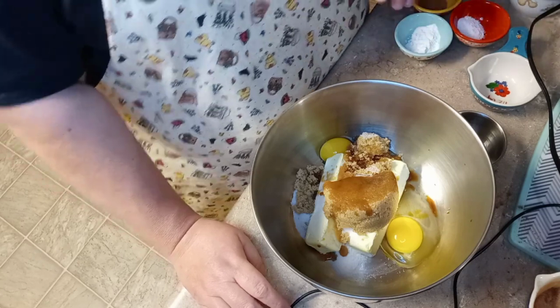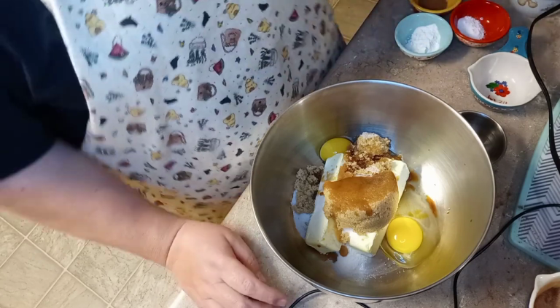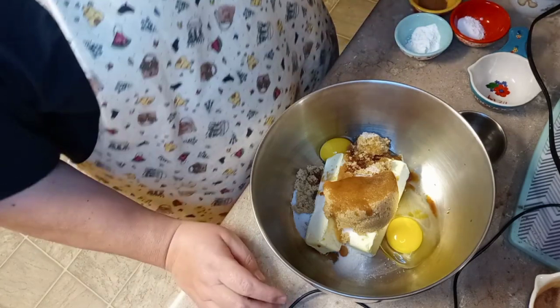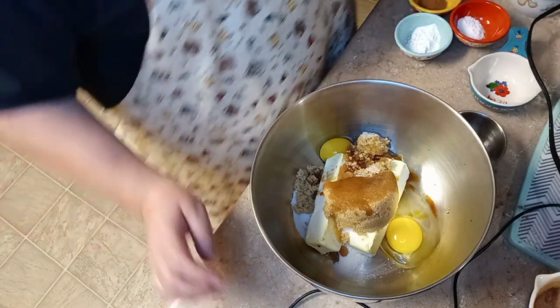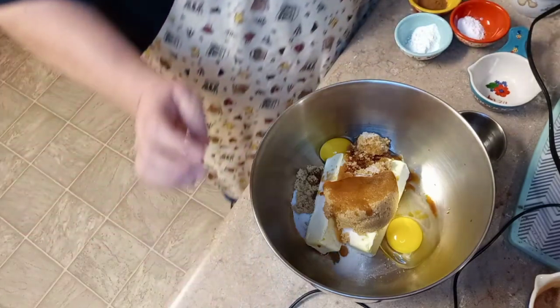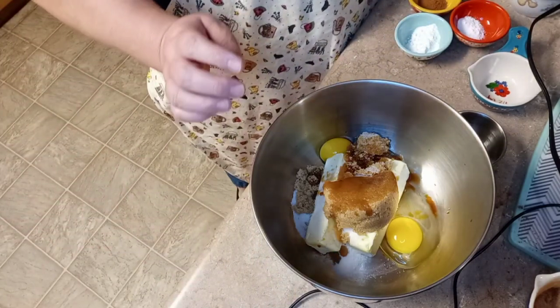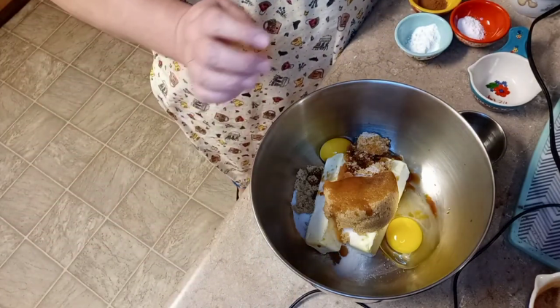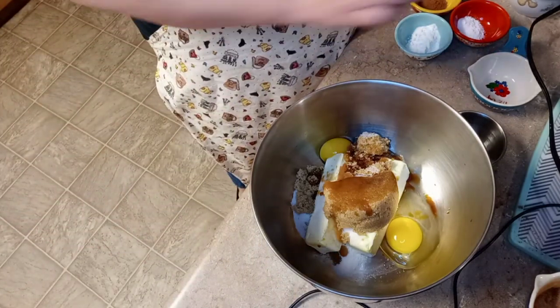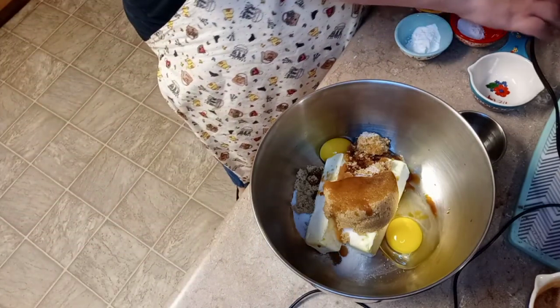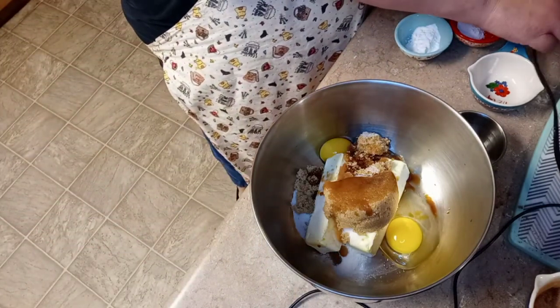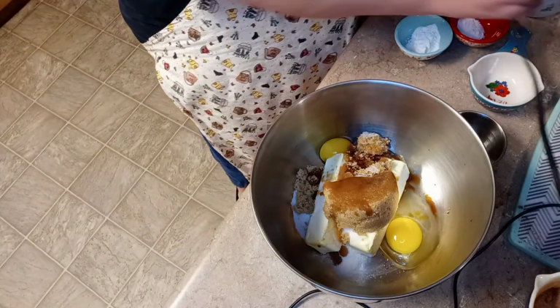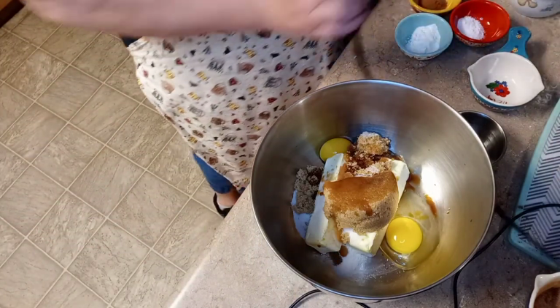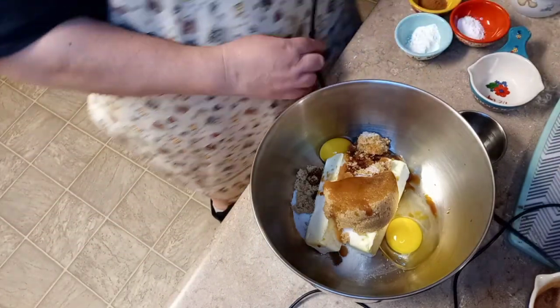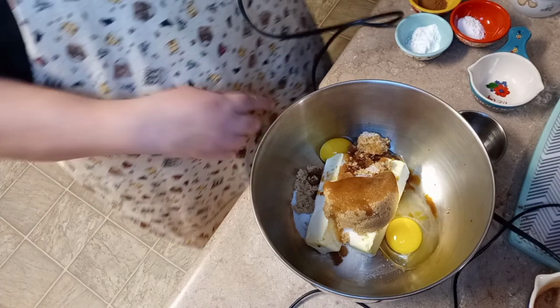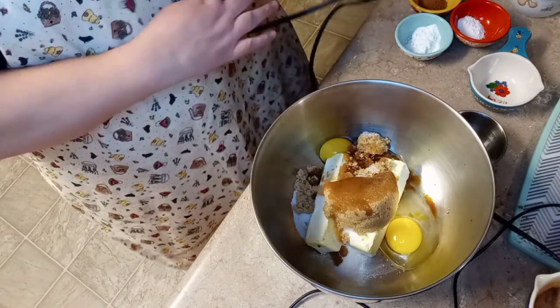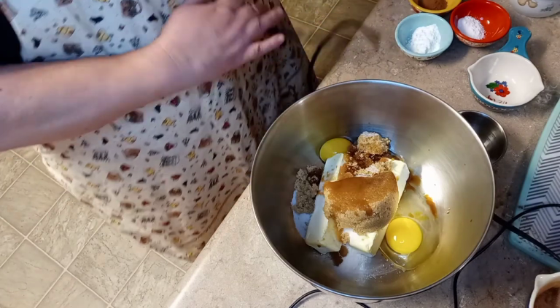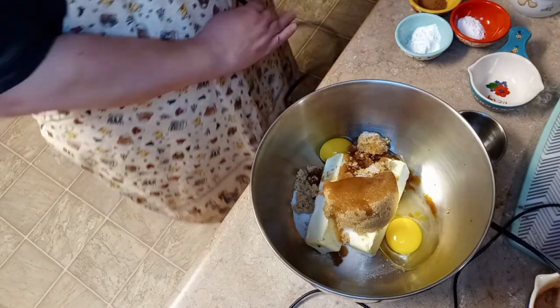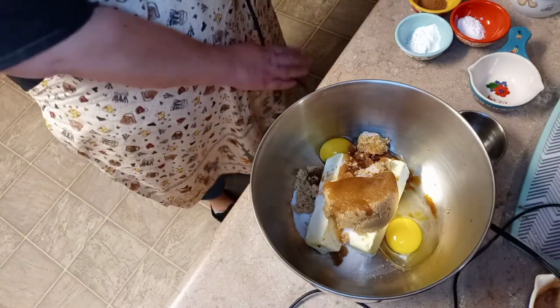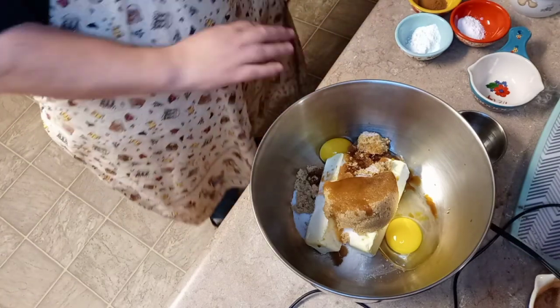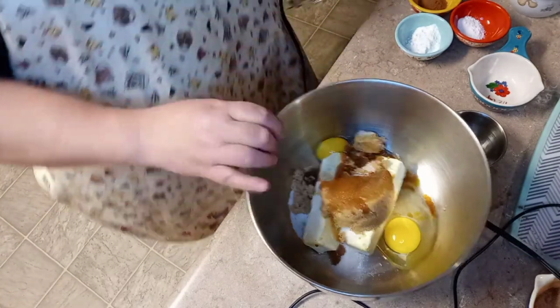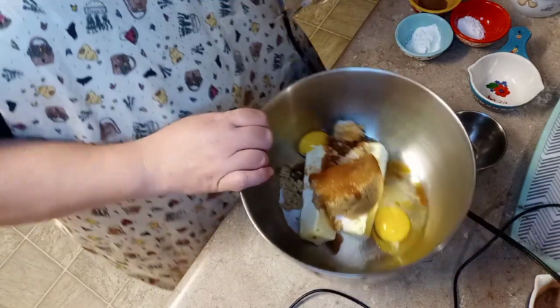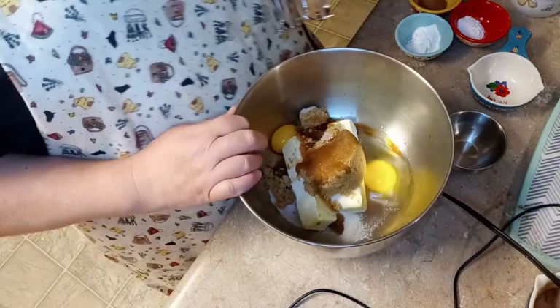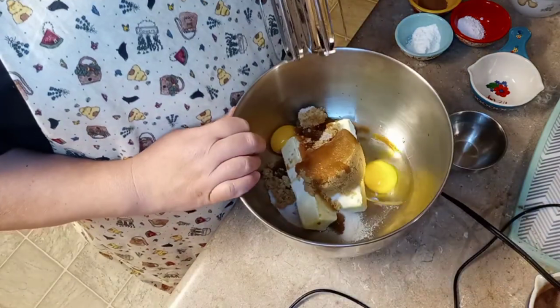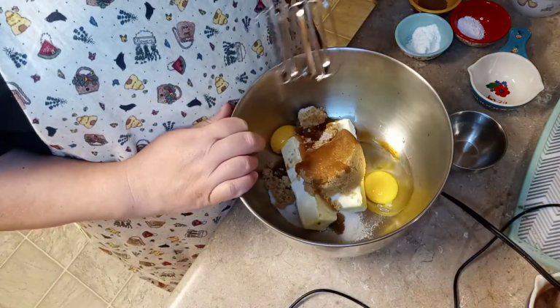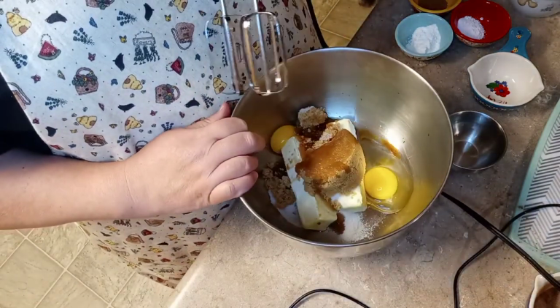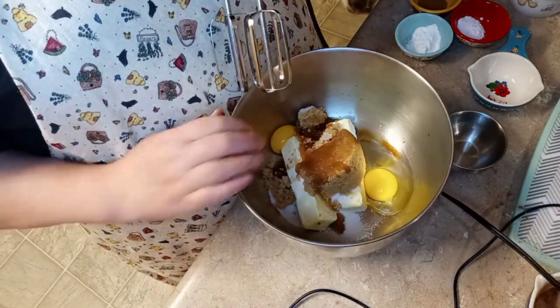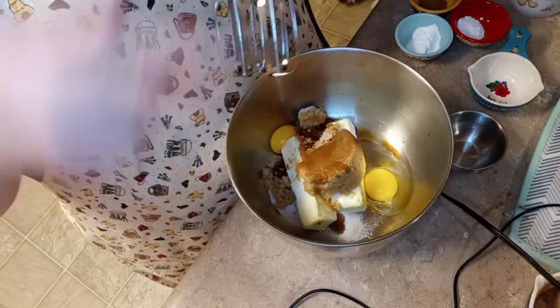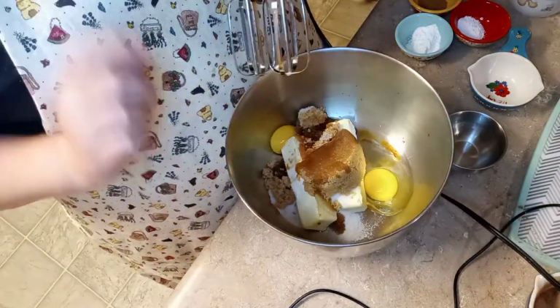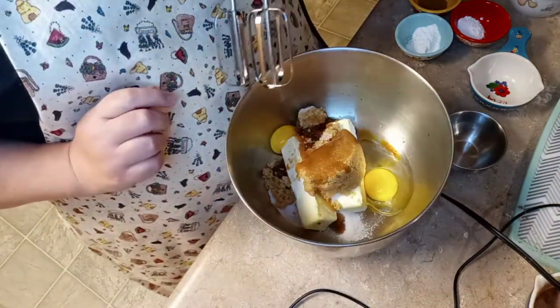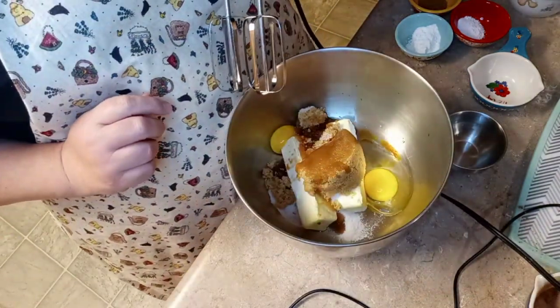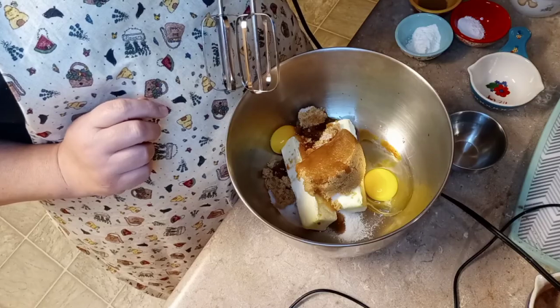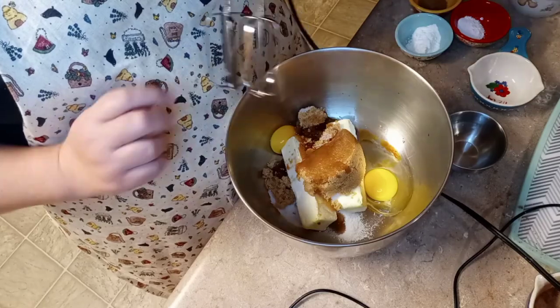We're gonna work this together and then add our dry ingredients. It's going to get a little noisy — whenever I go to editing we might throw in some Christmas music.